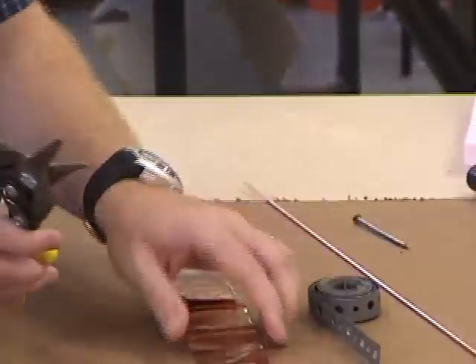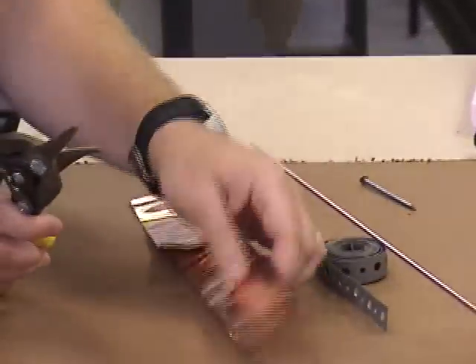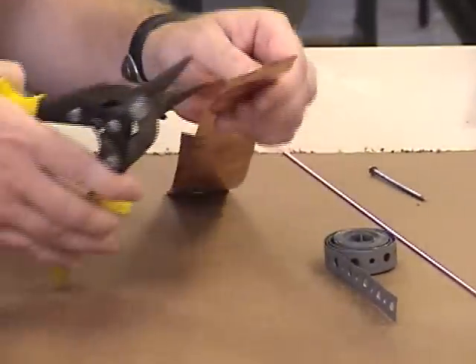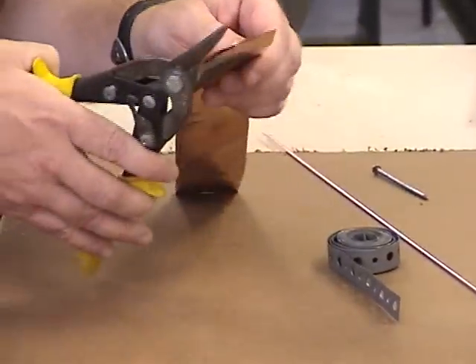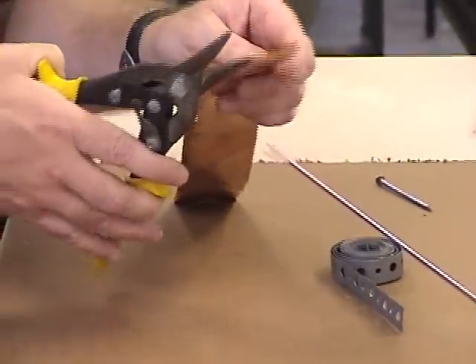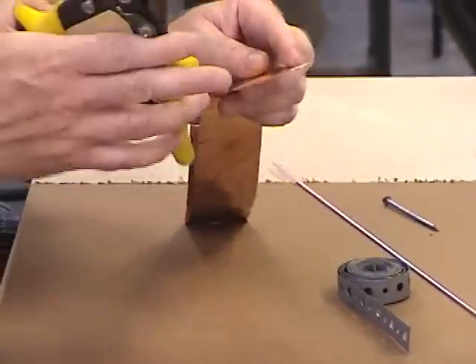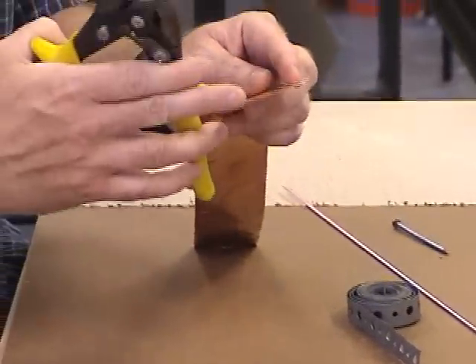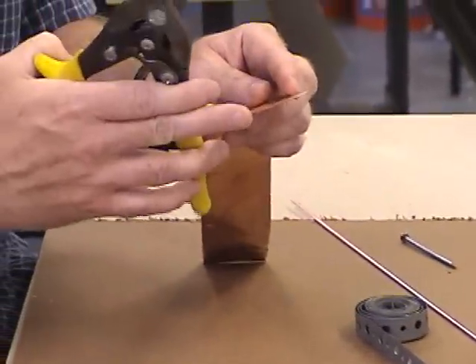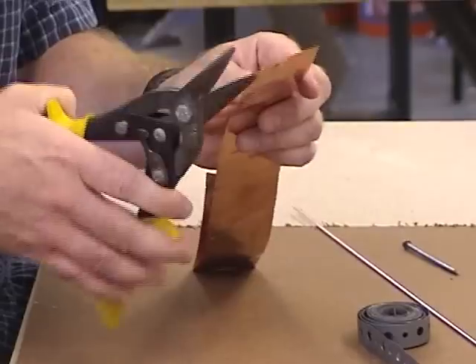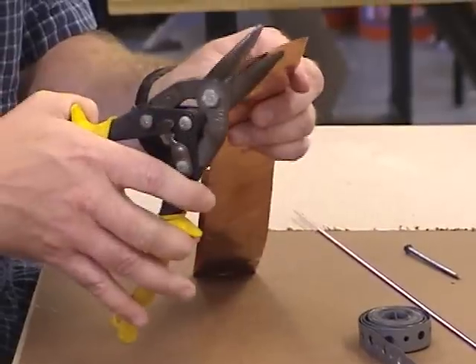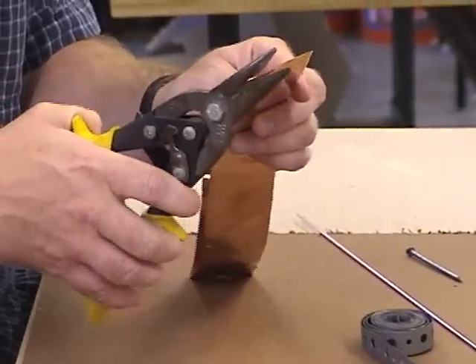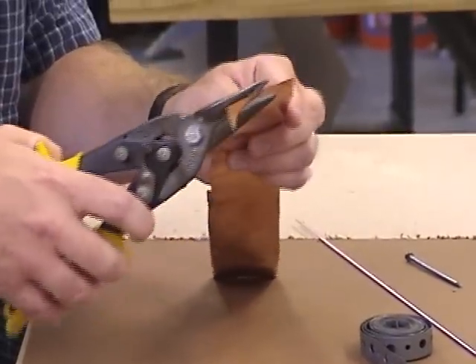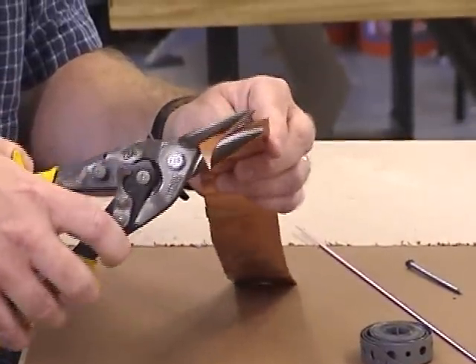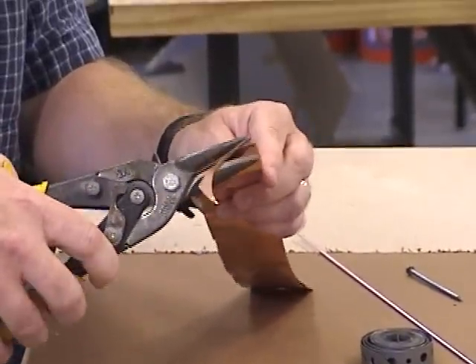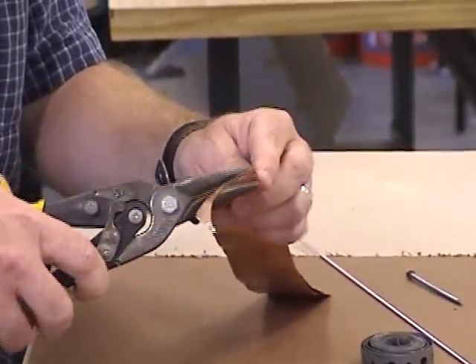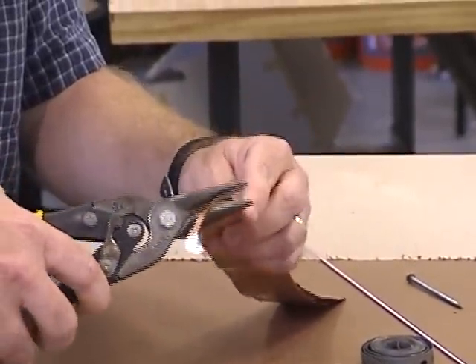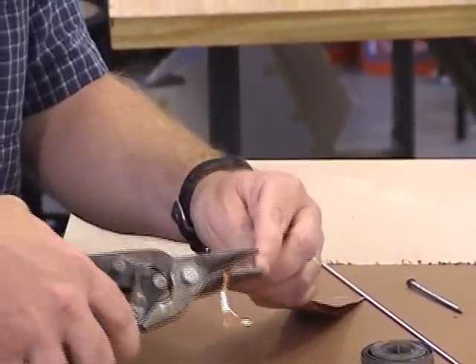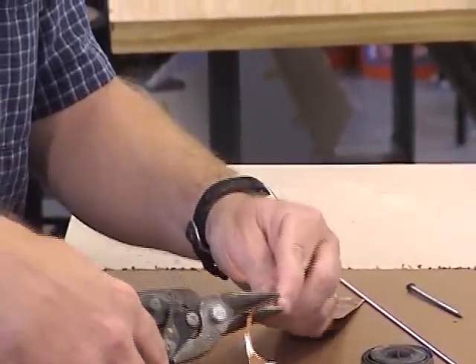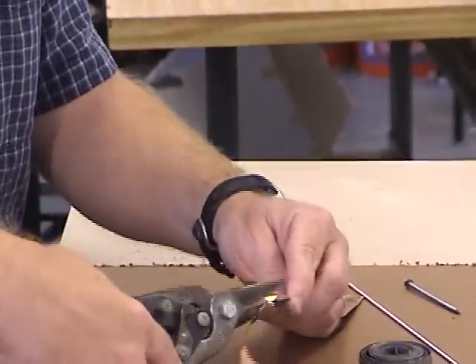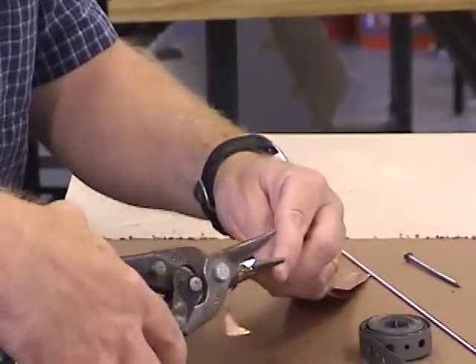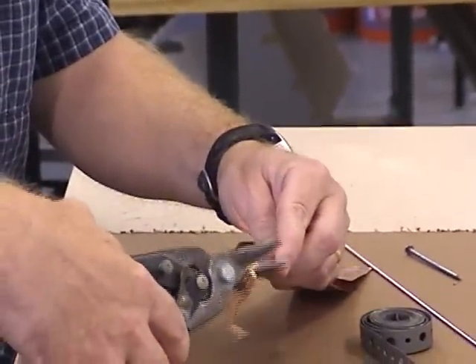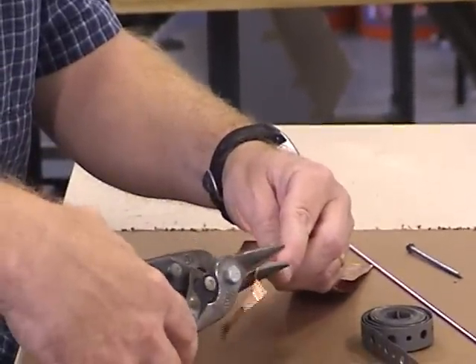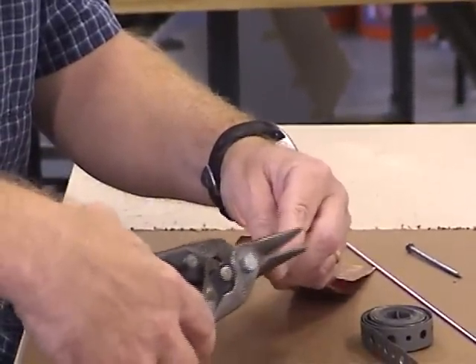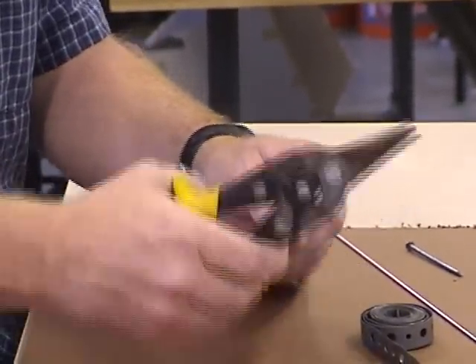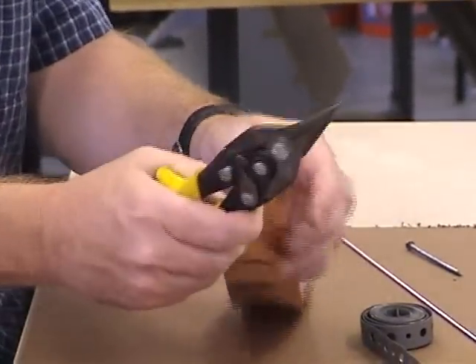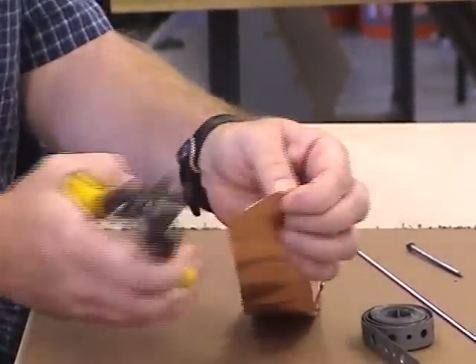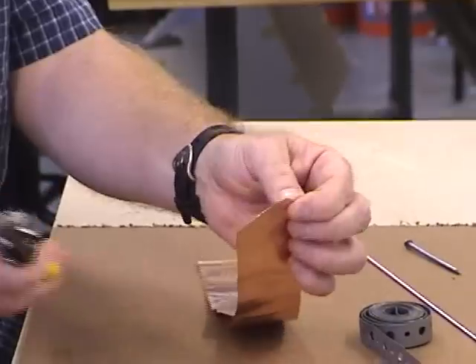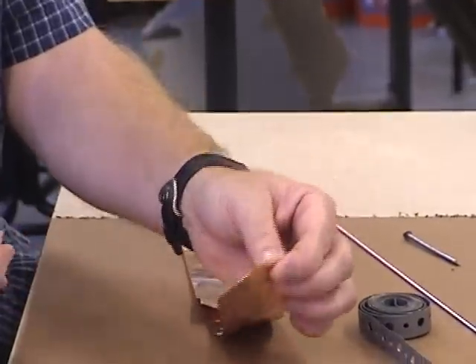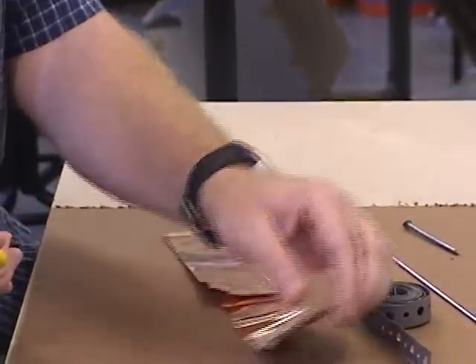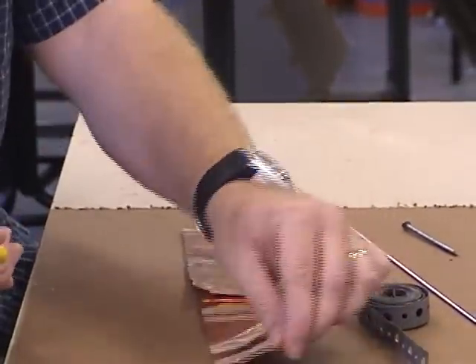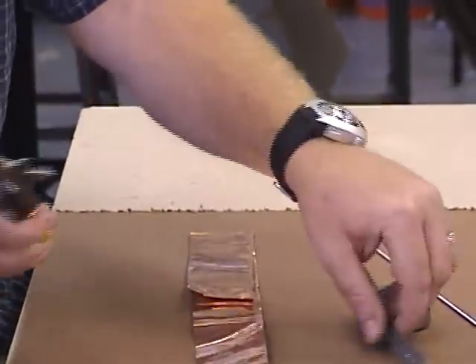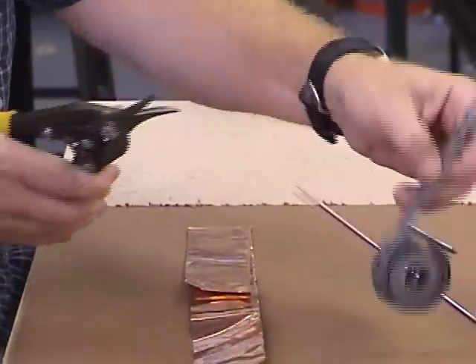What's important about cutting metal is that metal can also have sharp edges, so when you're cutting, it's important to try to round things off or make sure that you don't have sharp edges in any of your projects, especially with pipe strap.